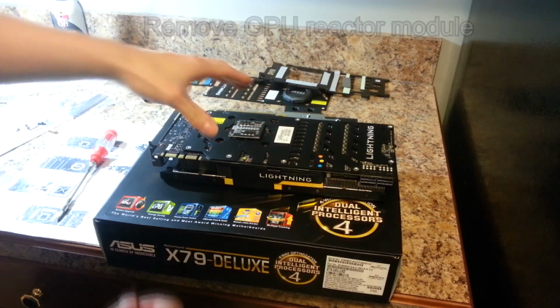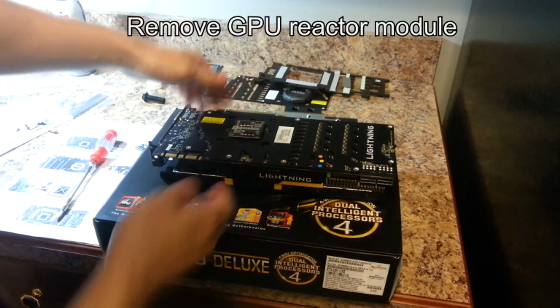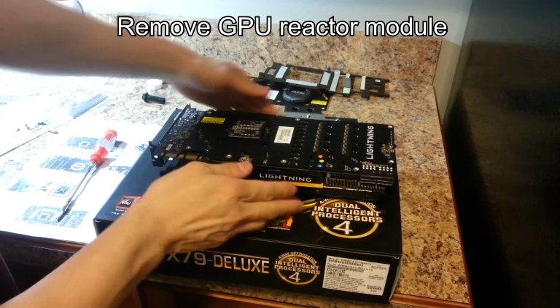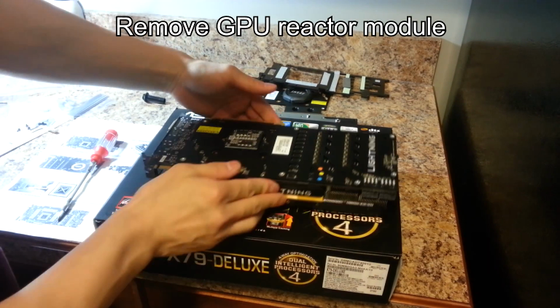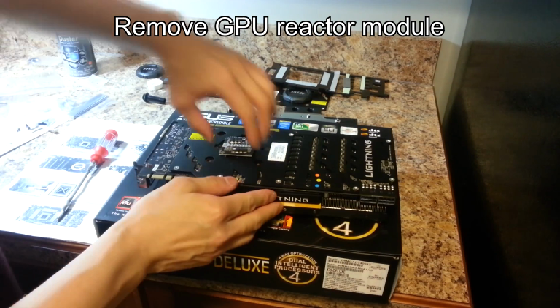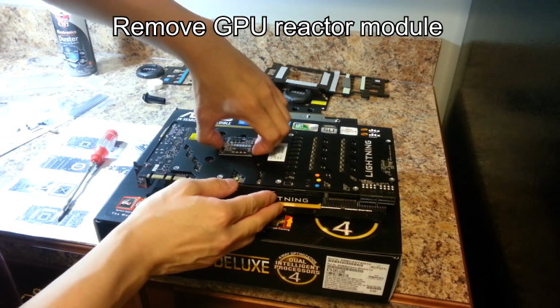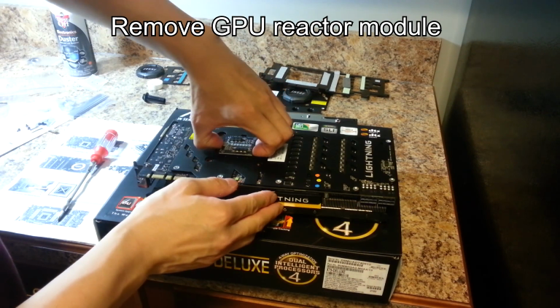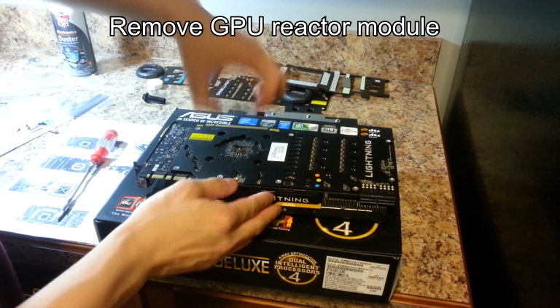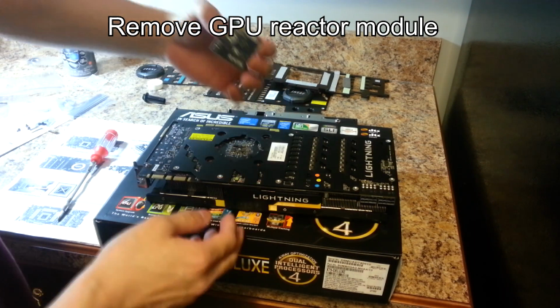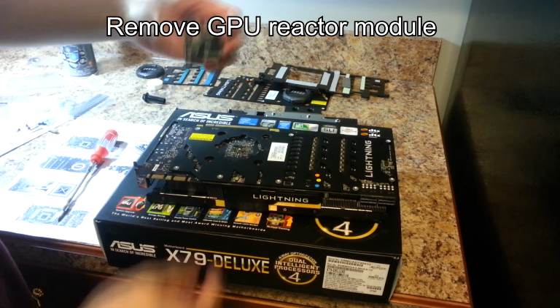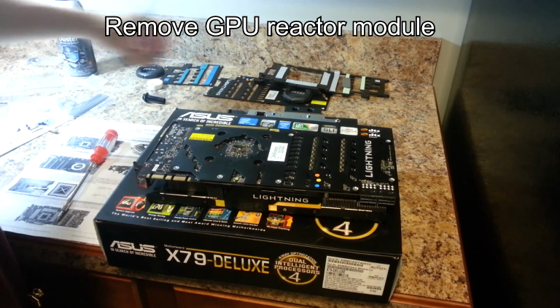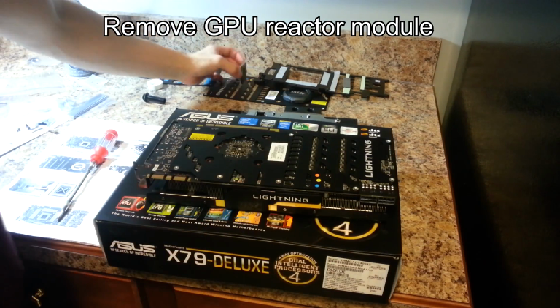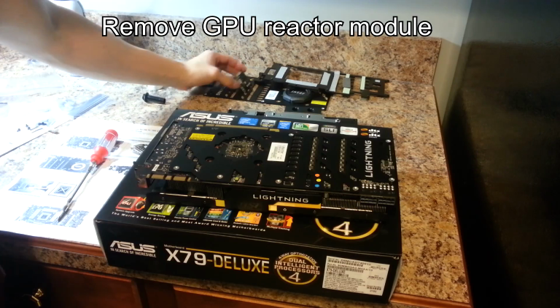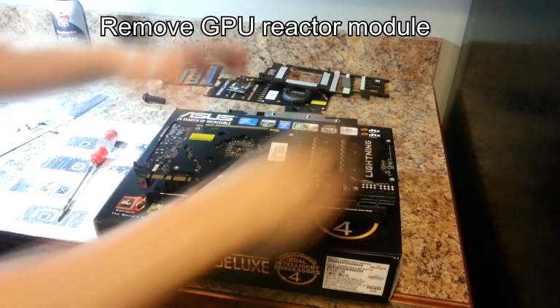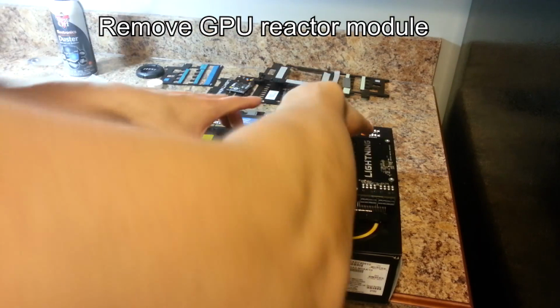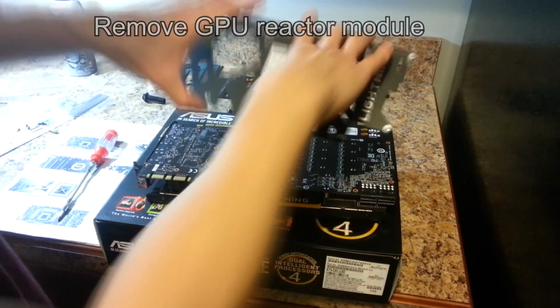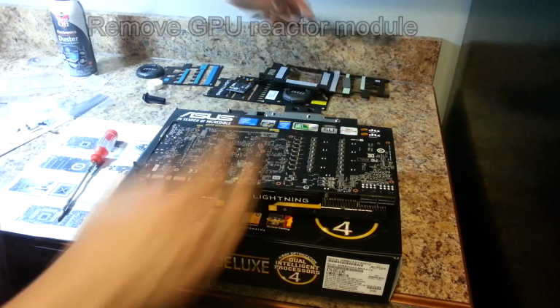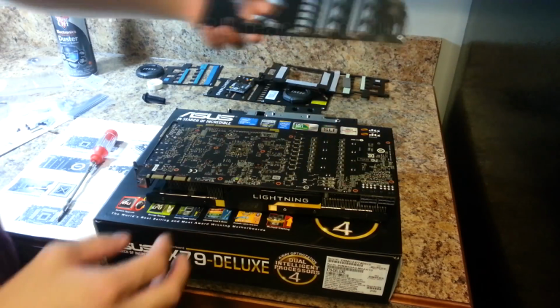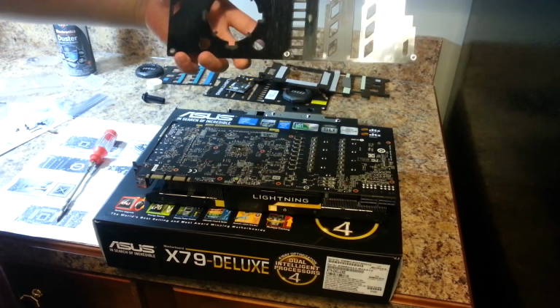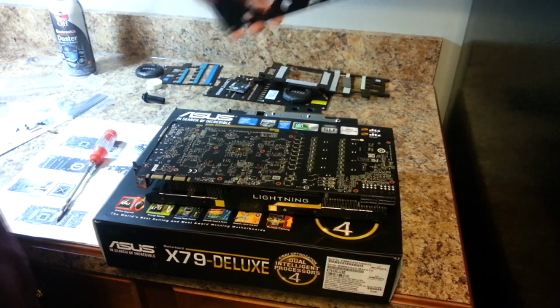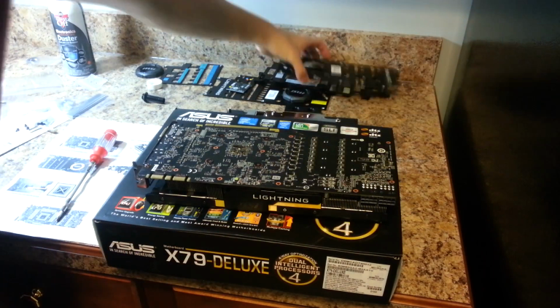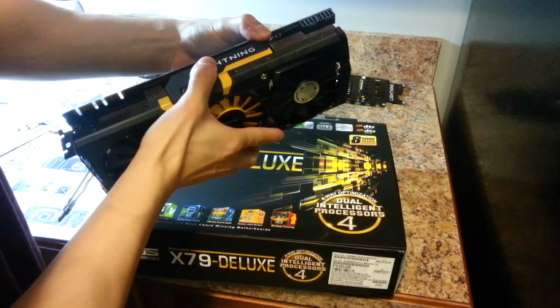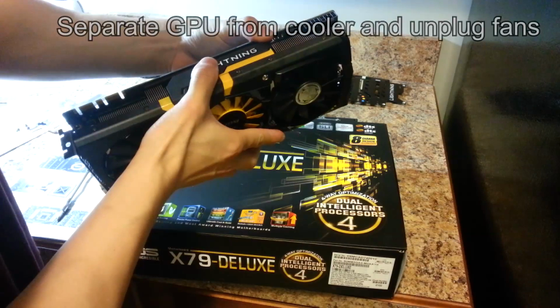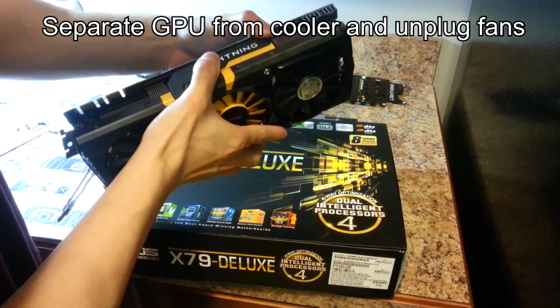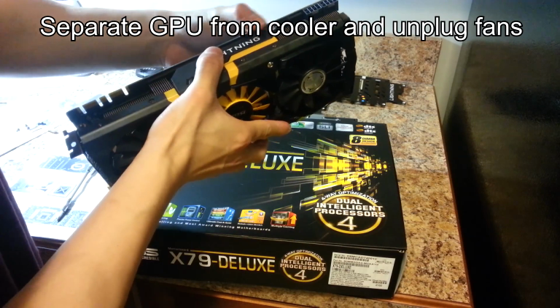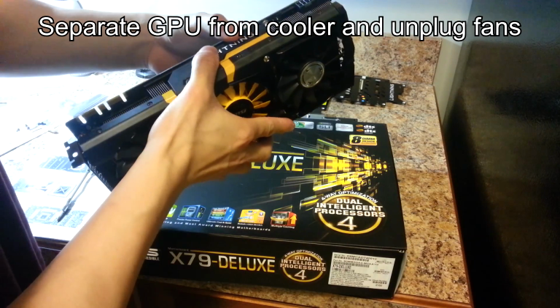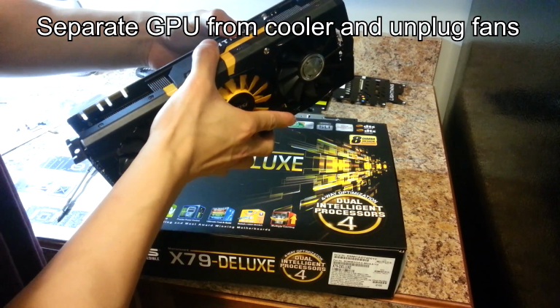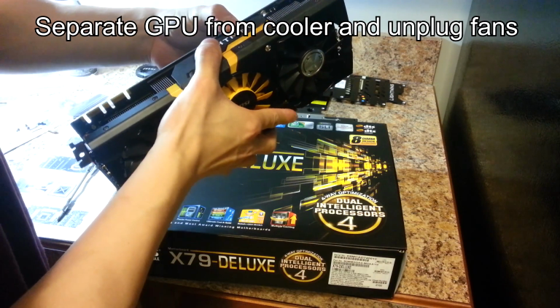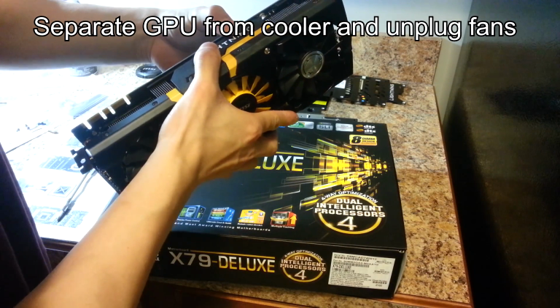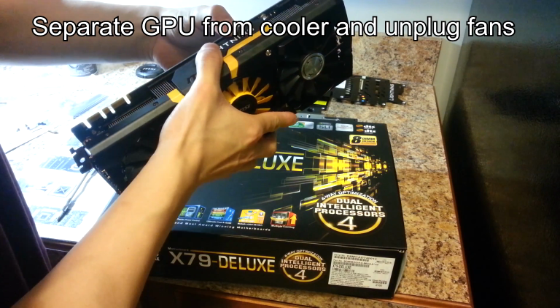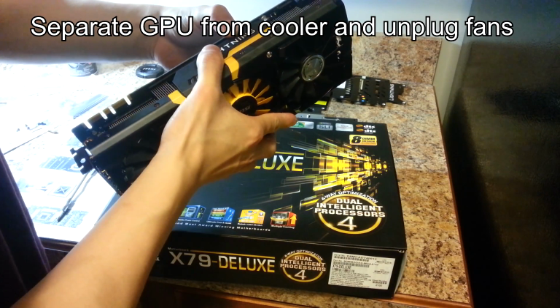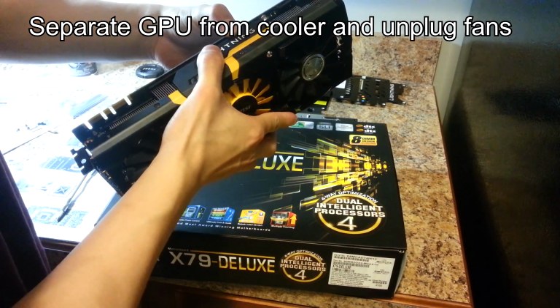Now you can remove the GPU reactor module by simply lifting it off the PCB. Pull the cooler off the GPU and unplug the fans.